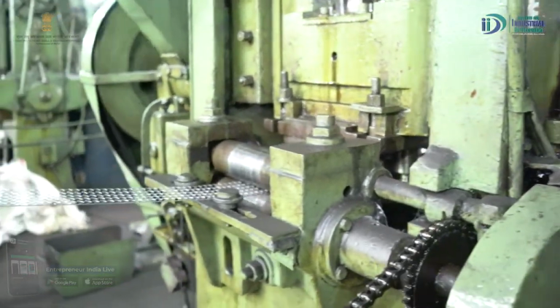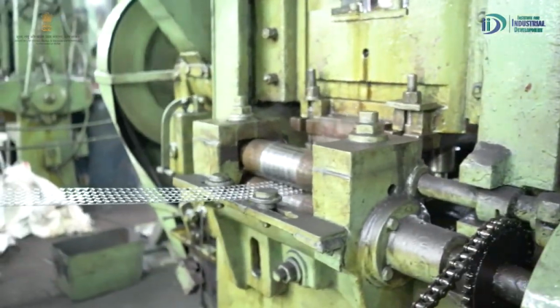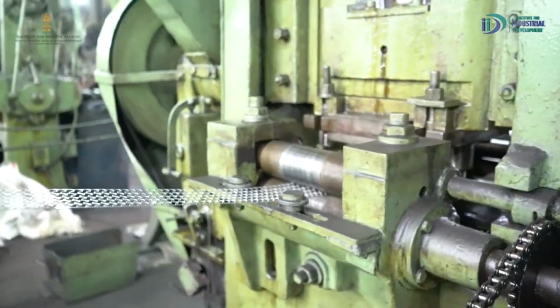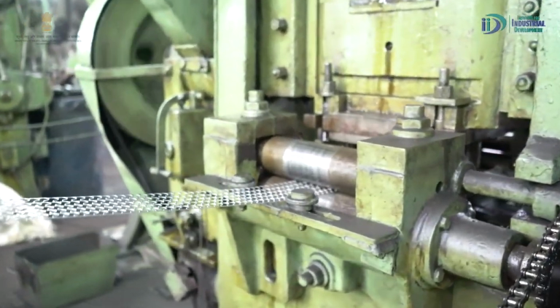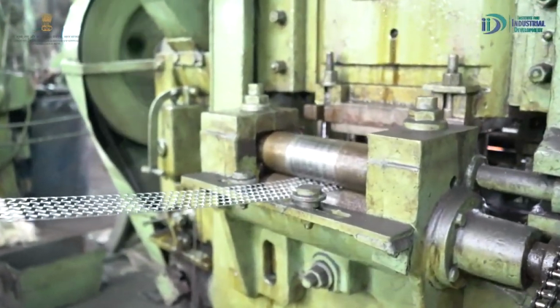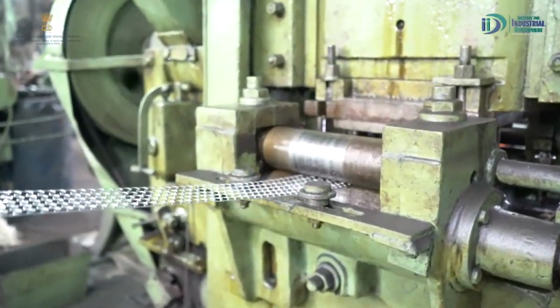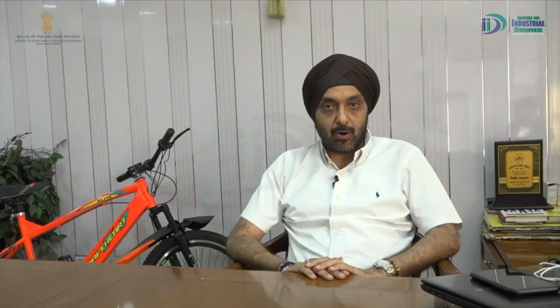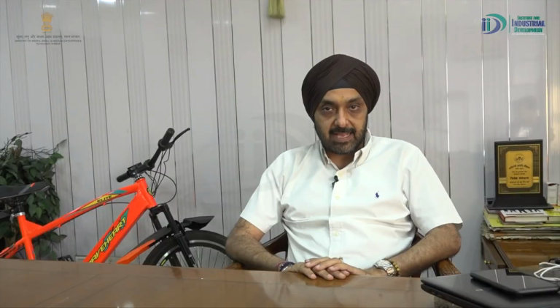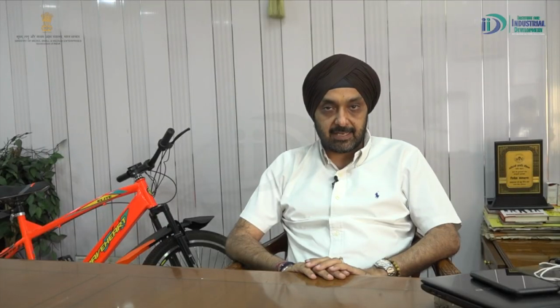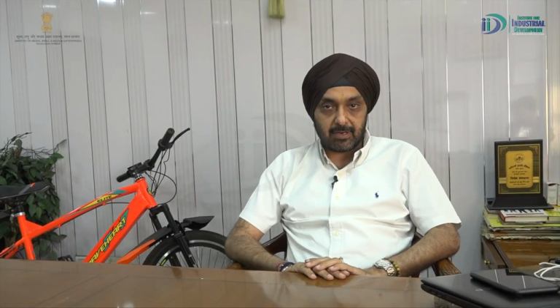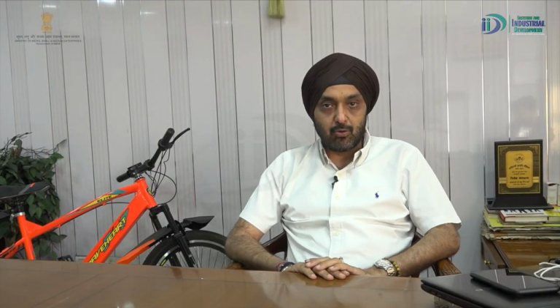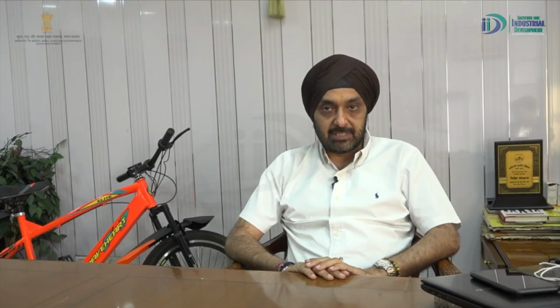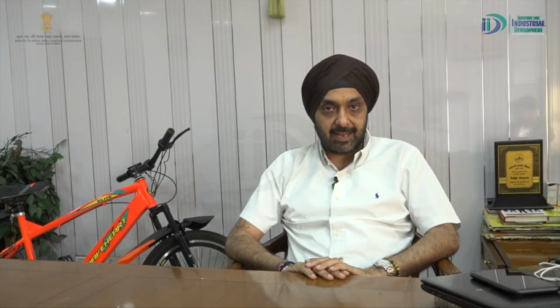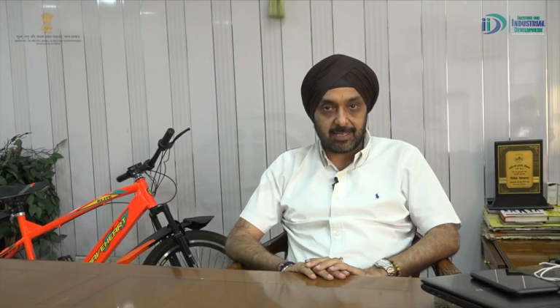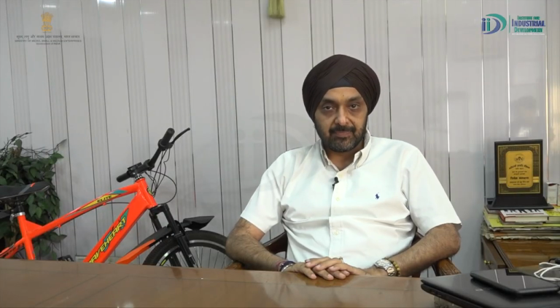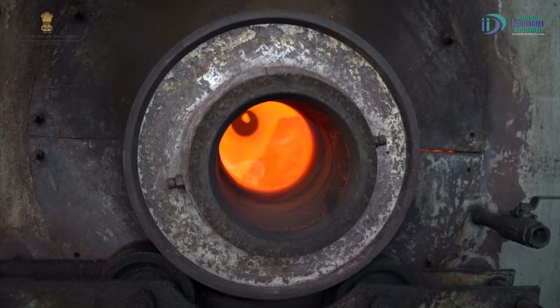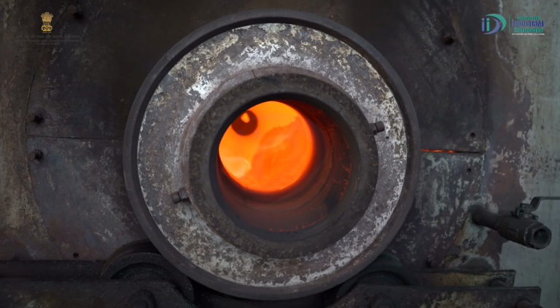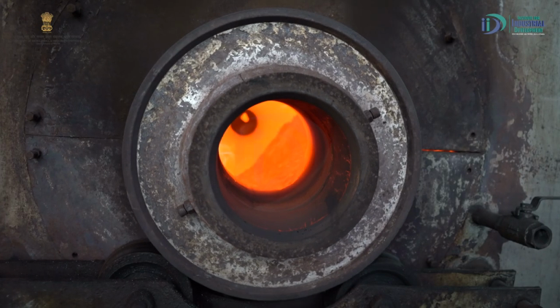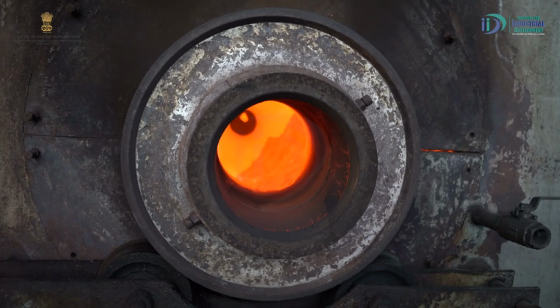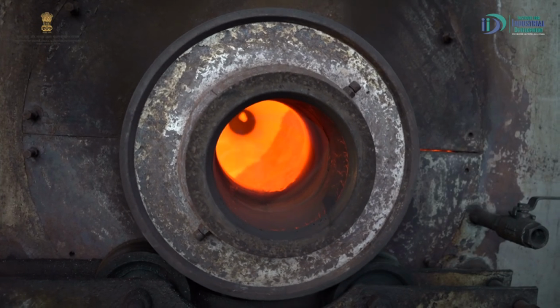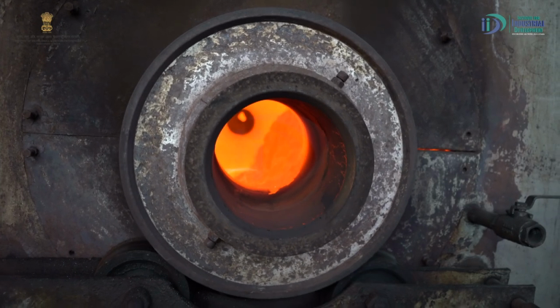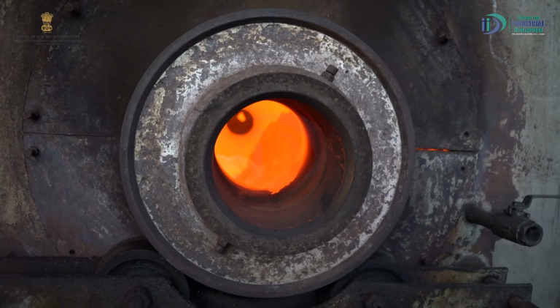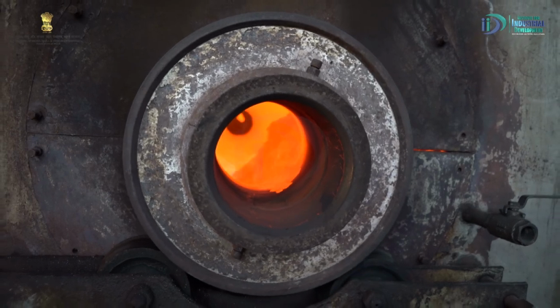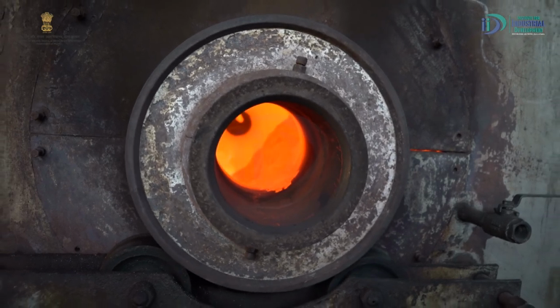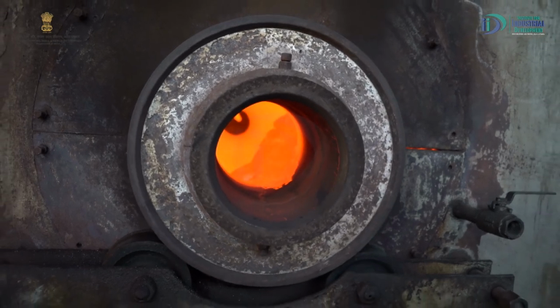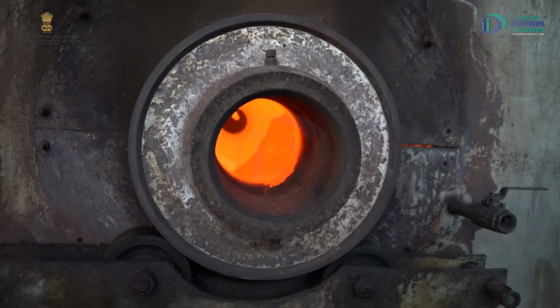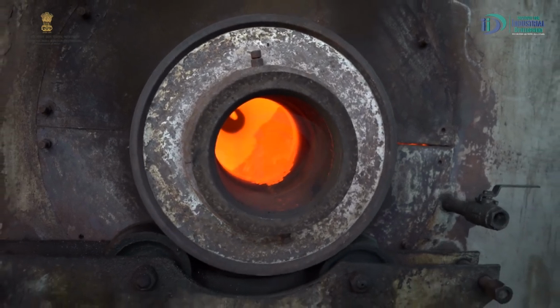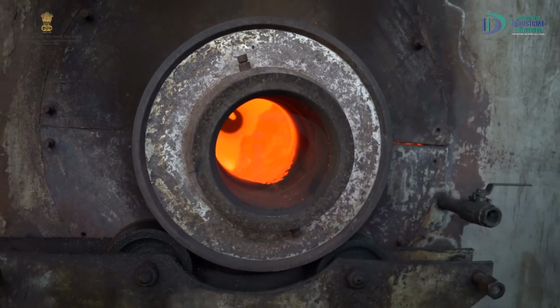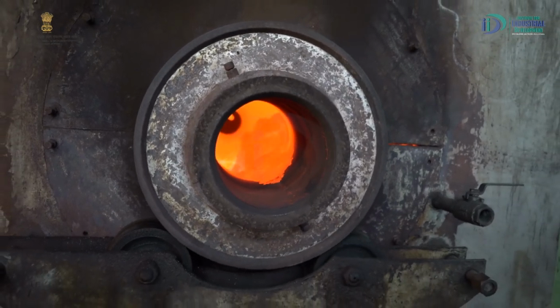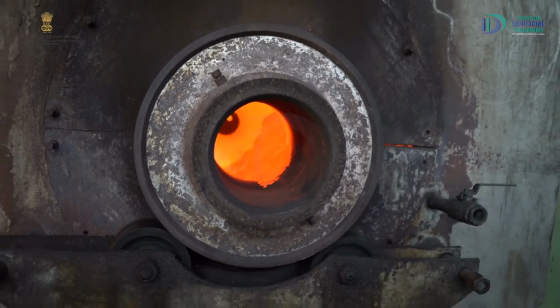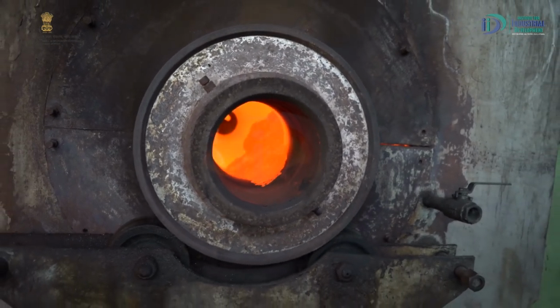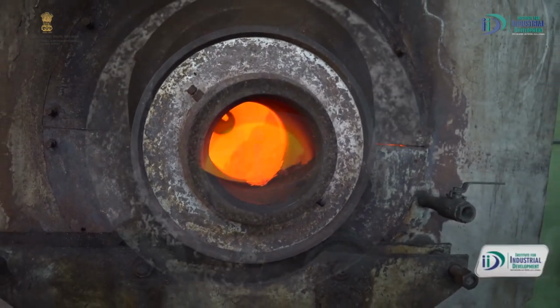सबसे पहले 75 tons की presses में इसके links हमारी compound die — compound tool से बनाए जाते हैं। फिर उनको heat treatment furnaces में process किया जाता है।